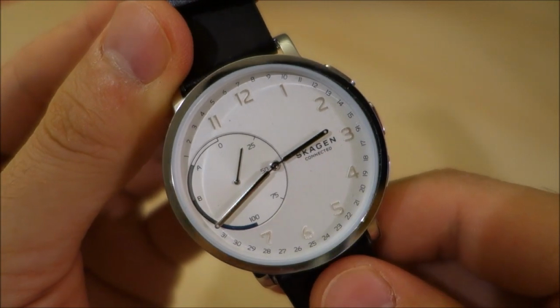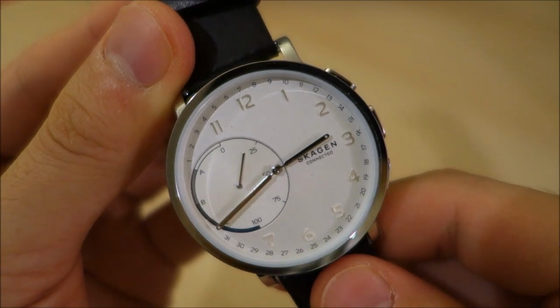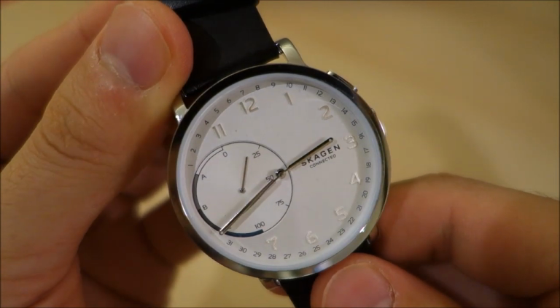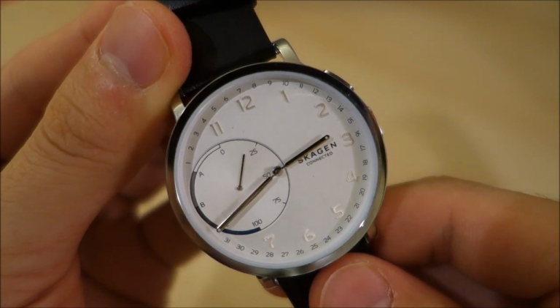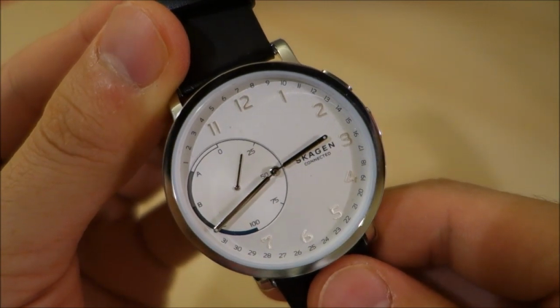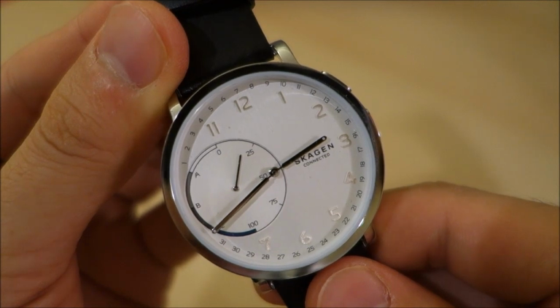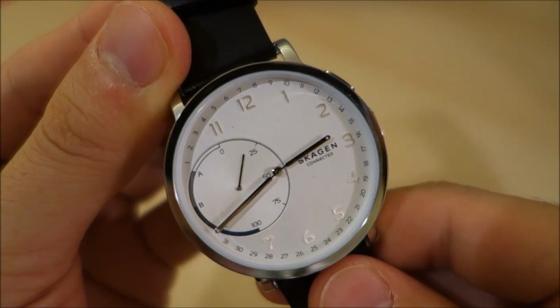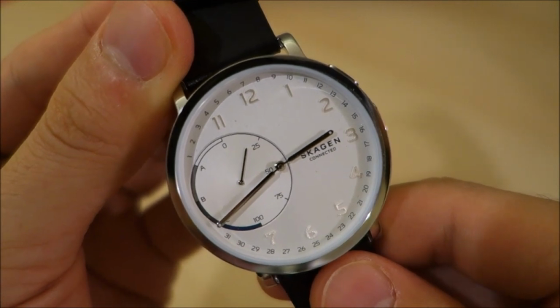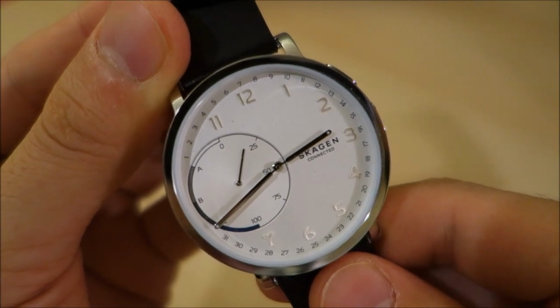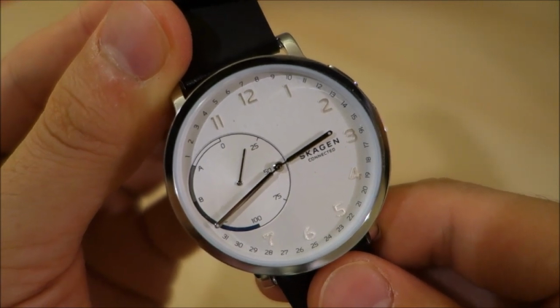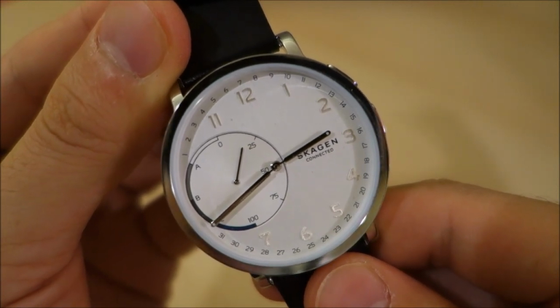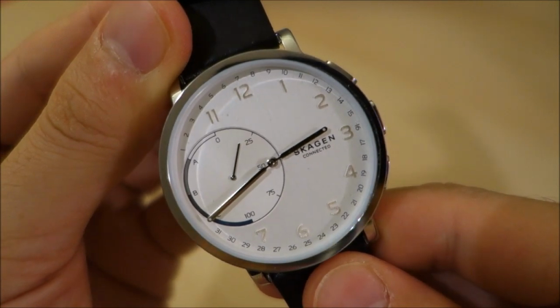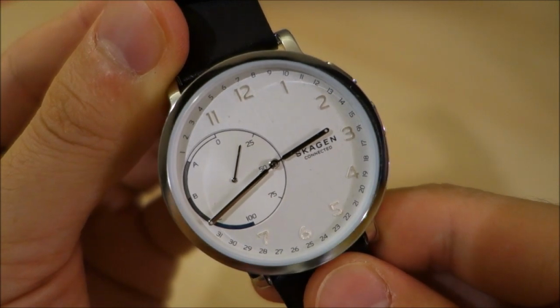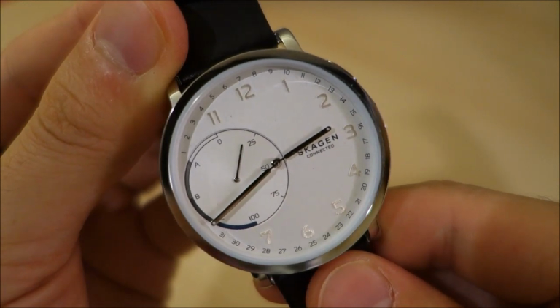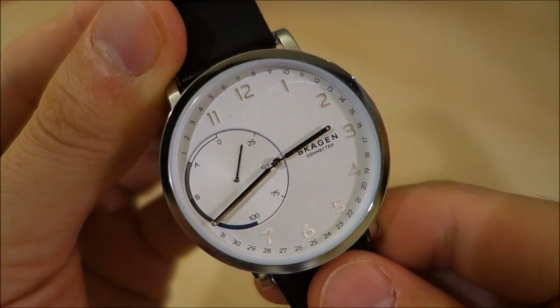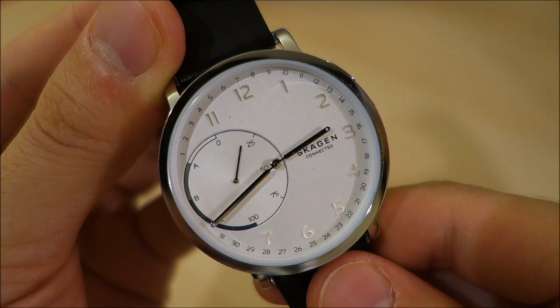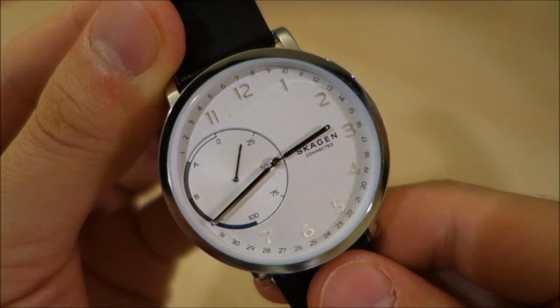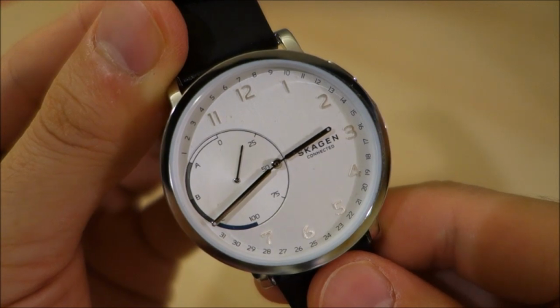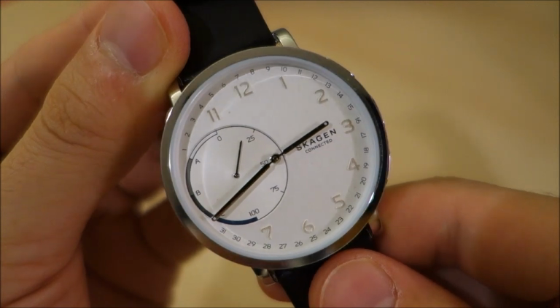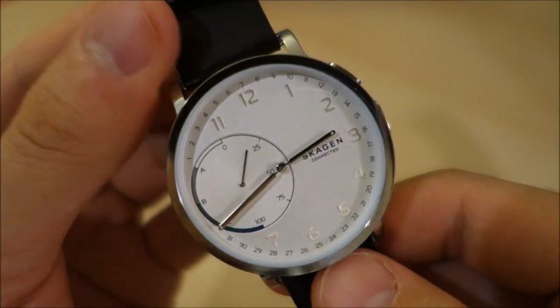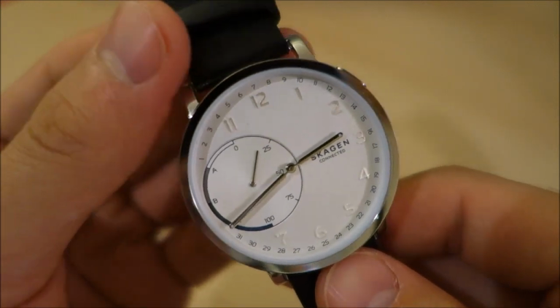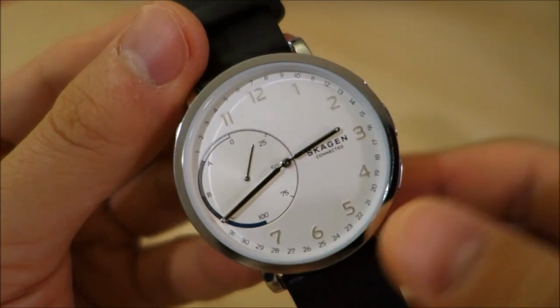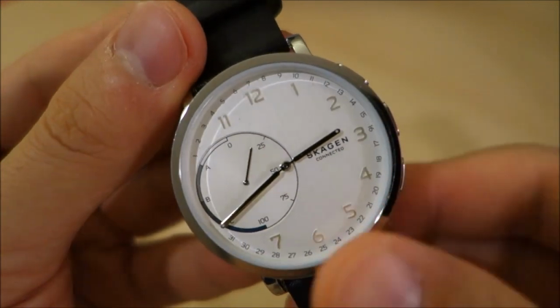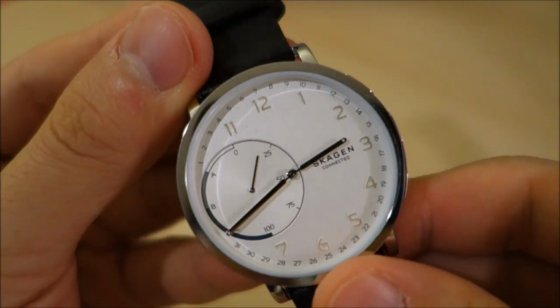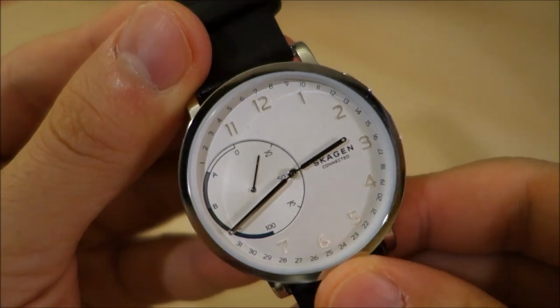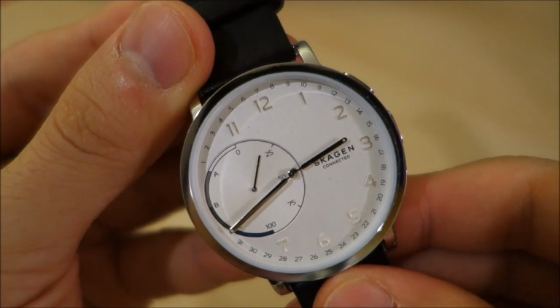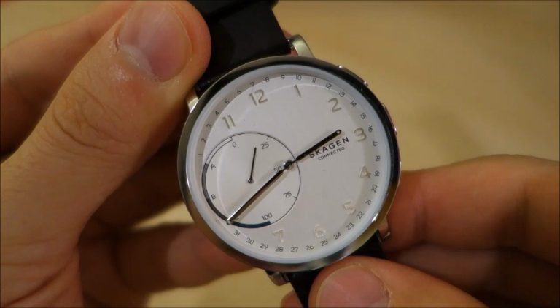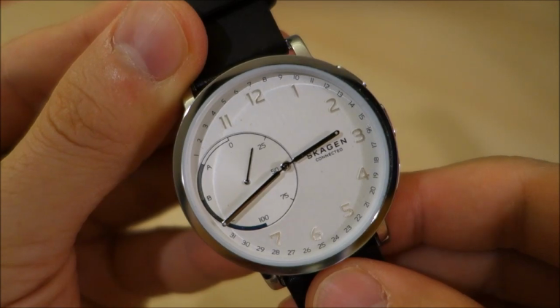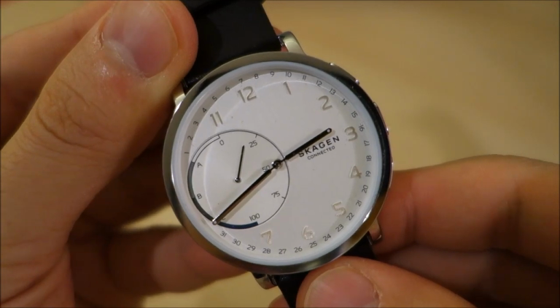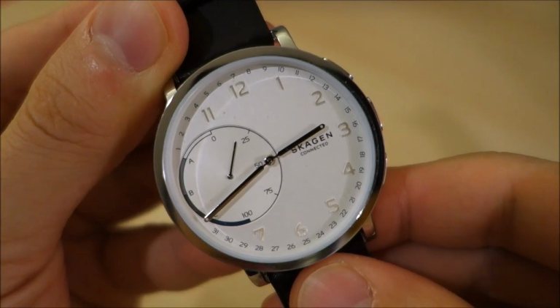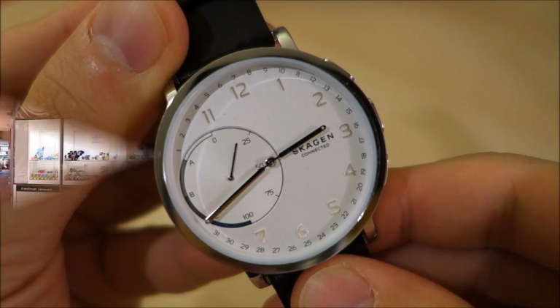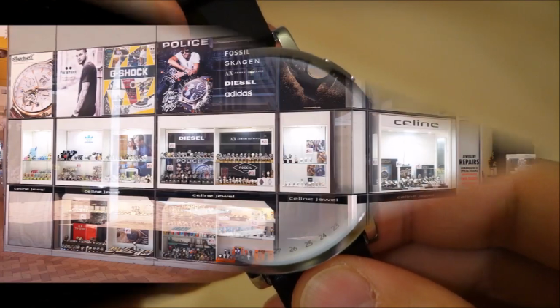So there we have it — a look at something slightly different, a brand I haven't covered before. Let me know what you think of hybrid smartwatches, give us a like, subscribe if you want to keep in touch, and as always I will catch you guys next time.